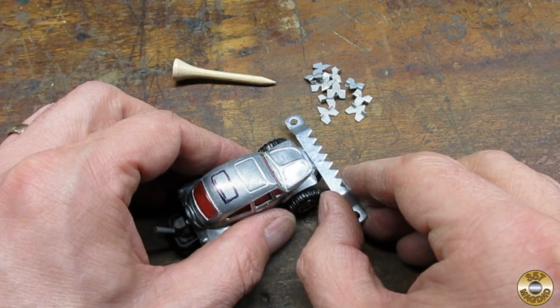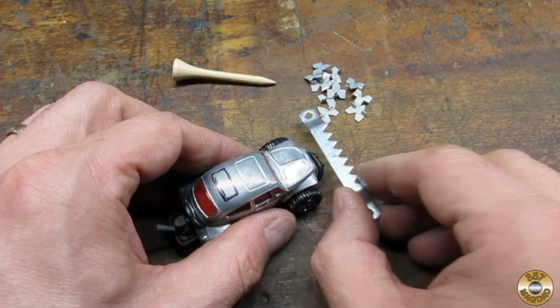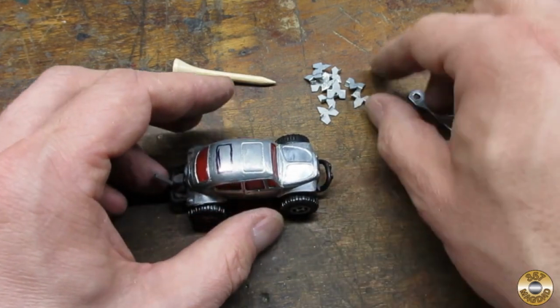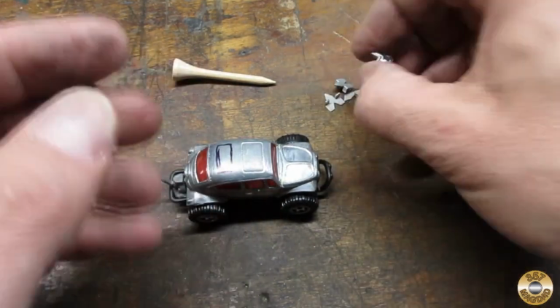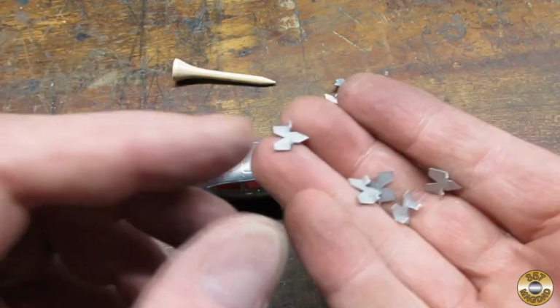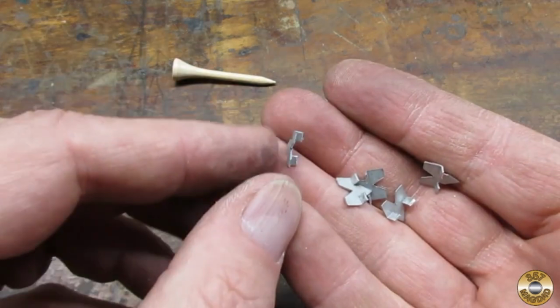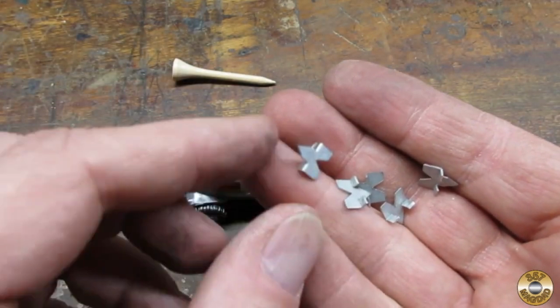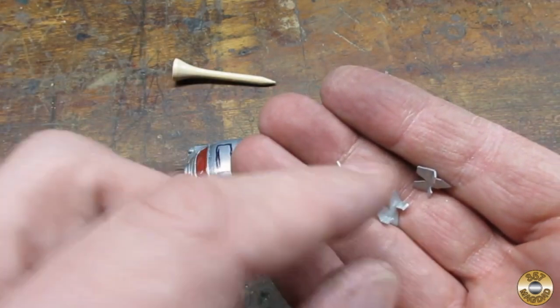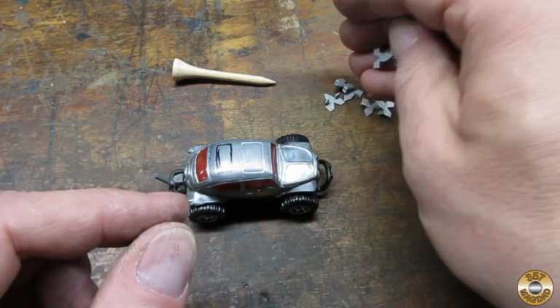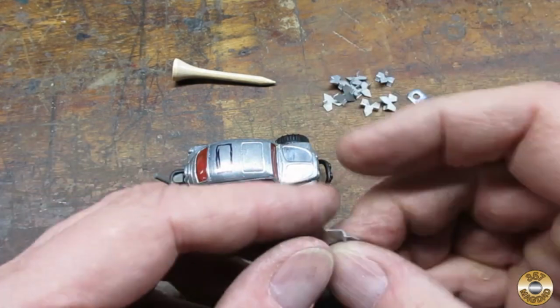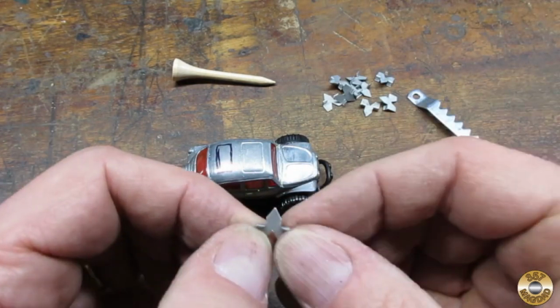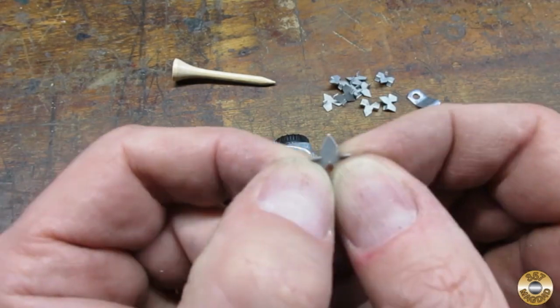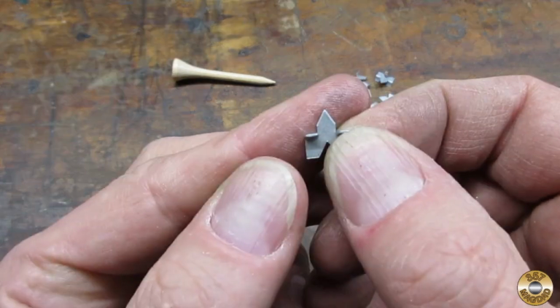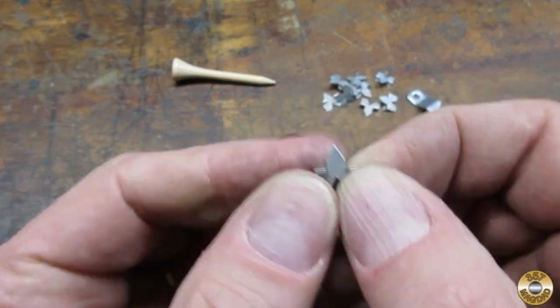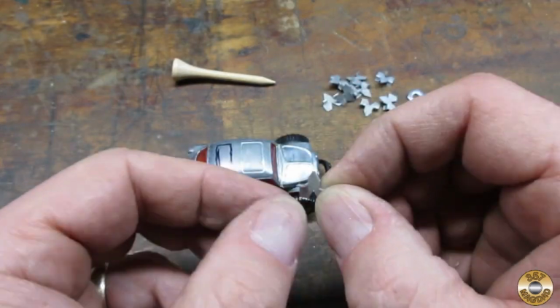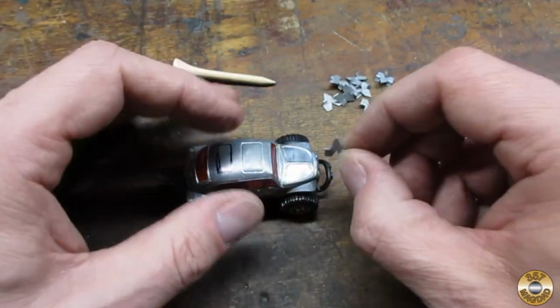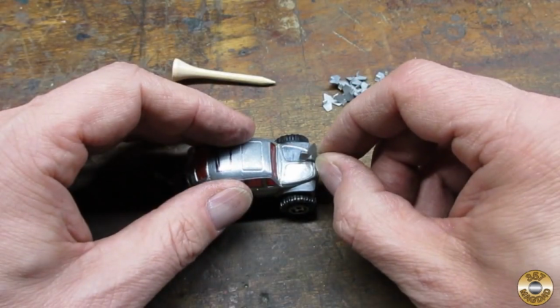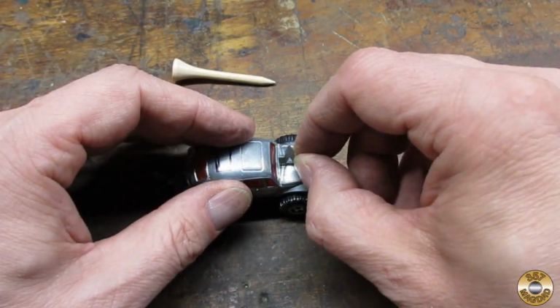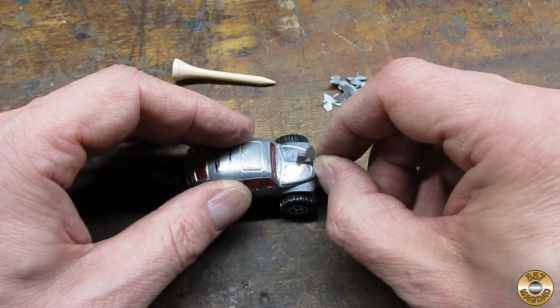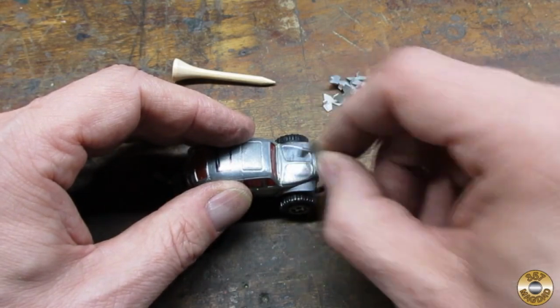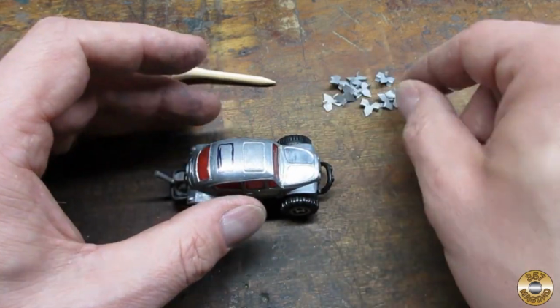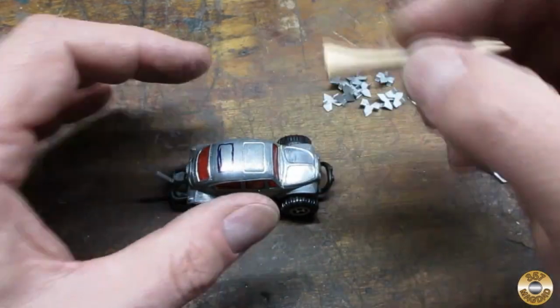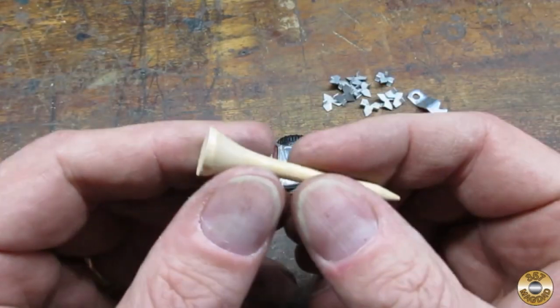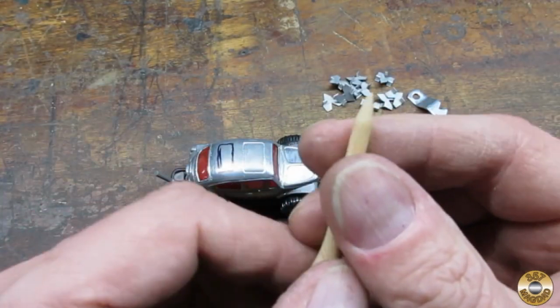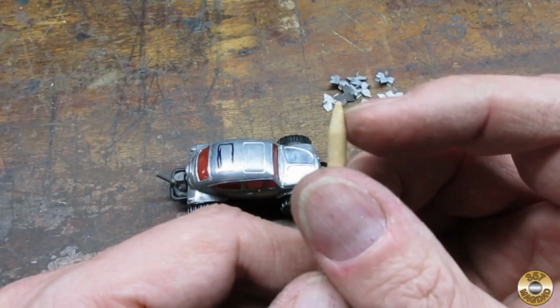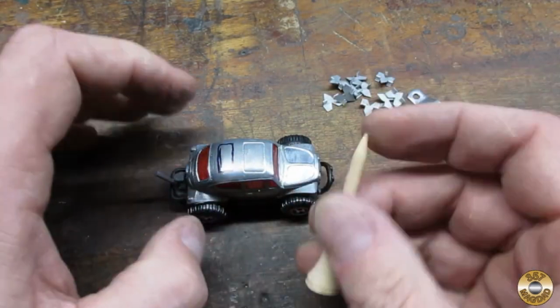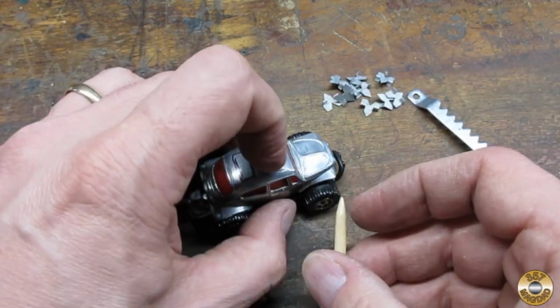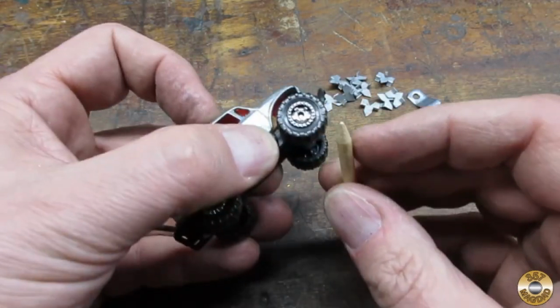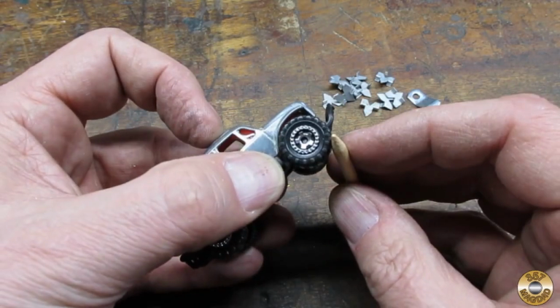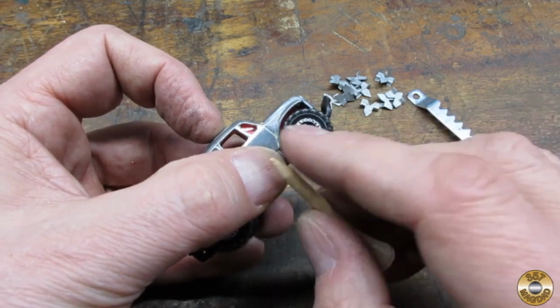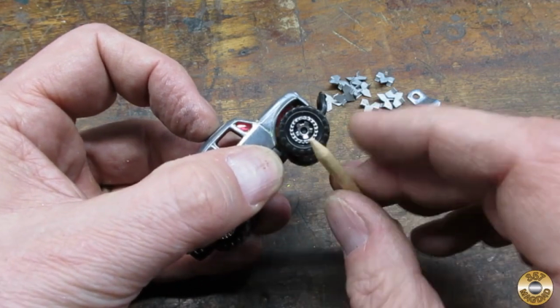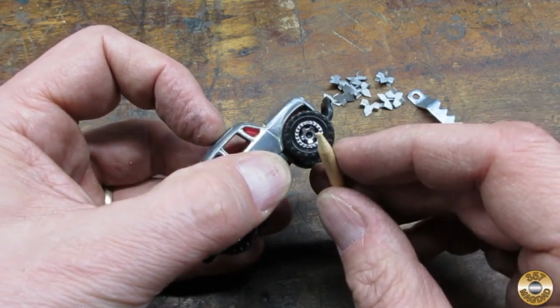This frame hanger looked like it could be a wicked pusher bar. I thought I could maybe use these glazier points for spikes on the hood. And the points of these golf tees might look good on the centers of the wheels.